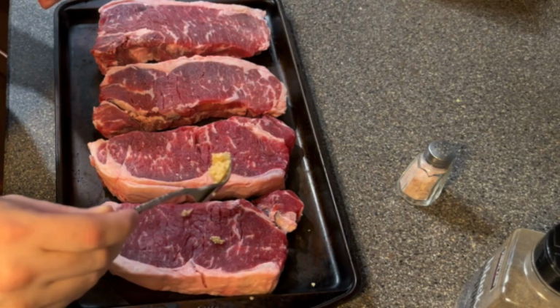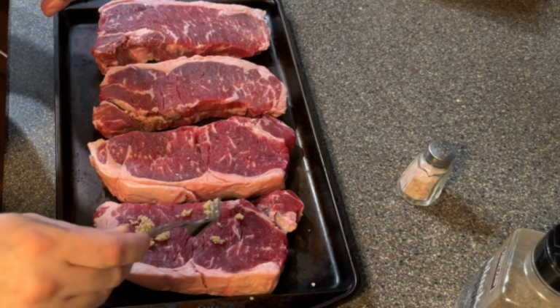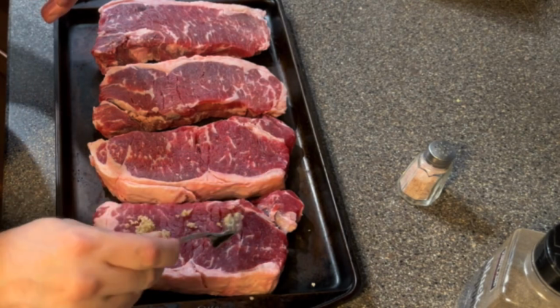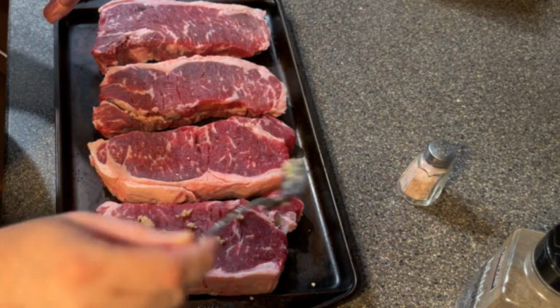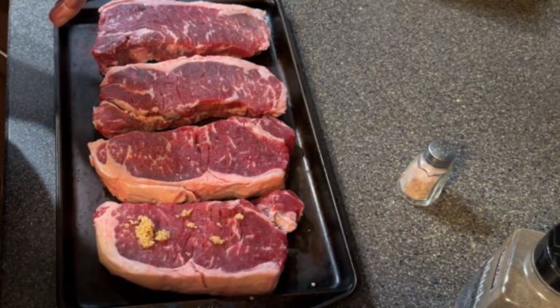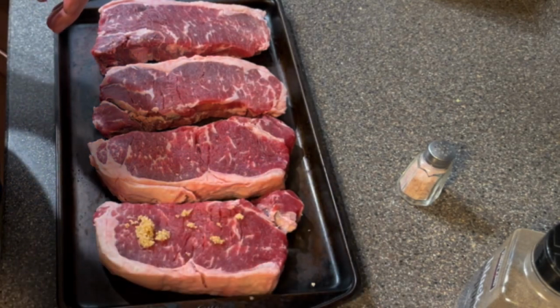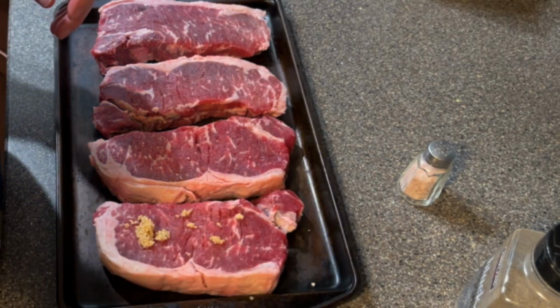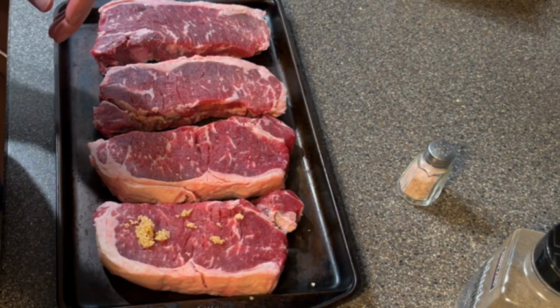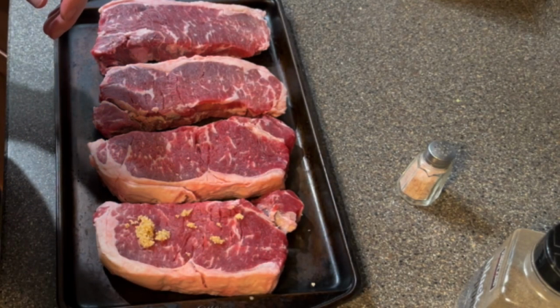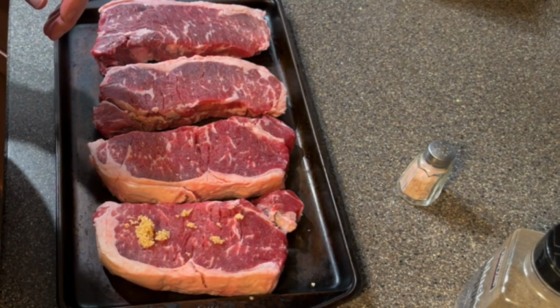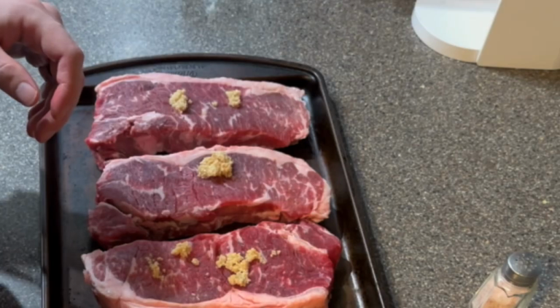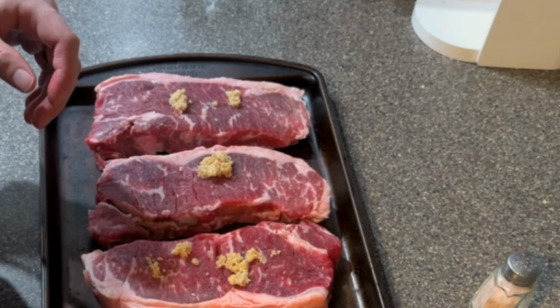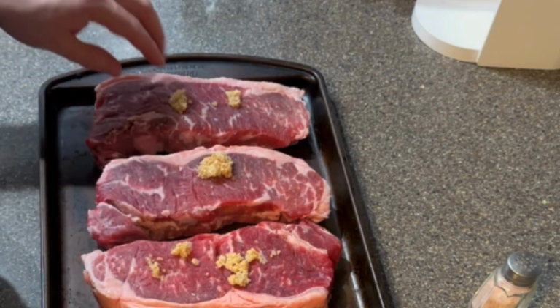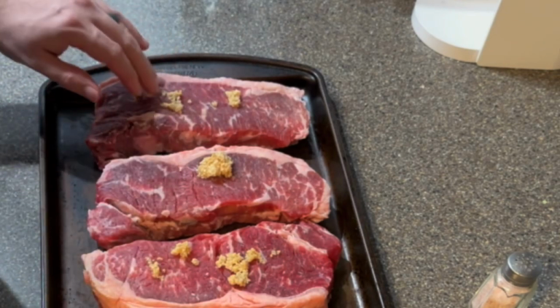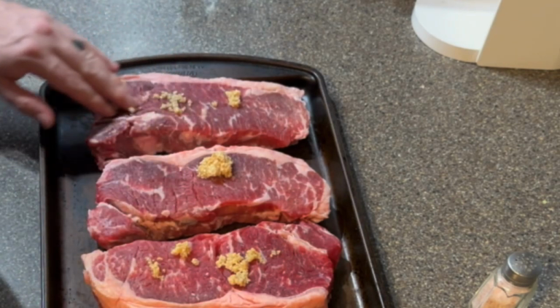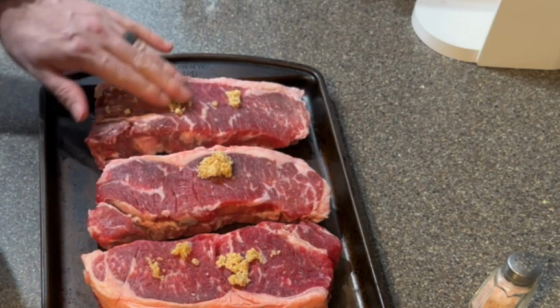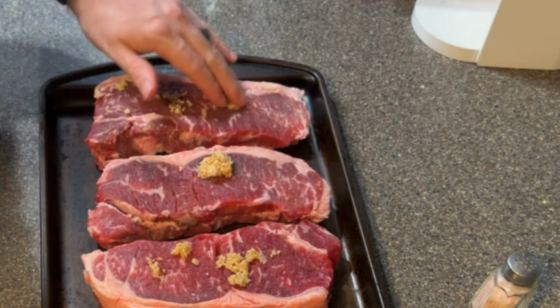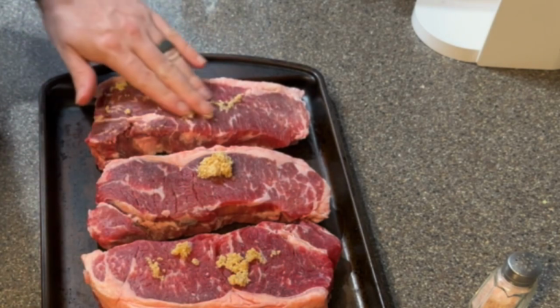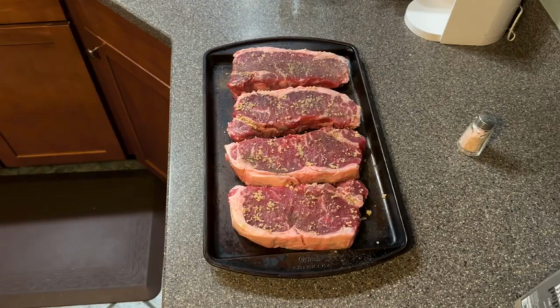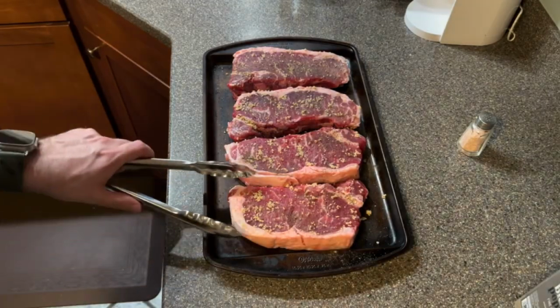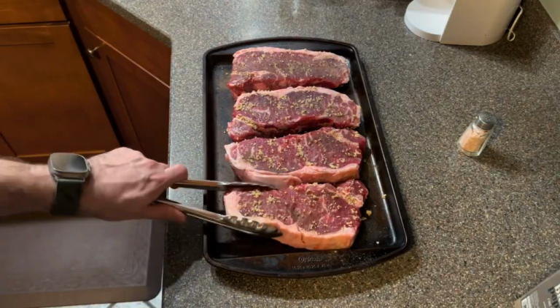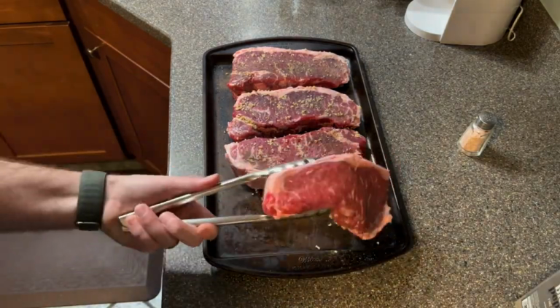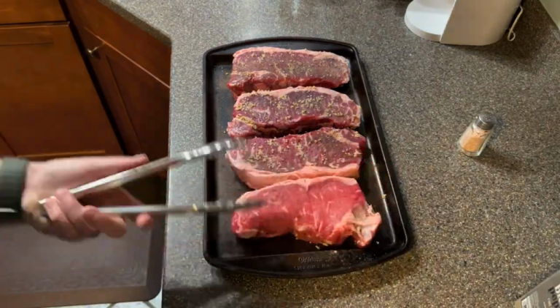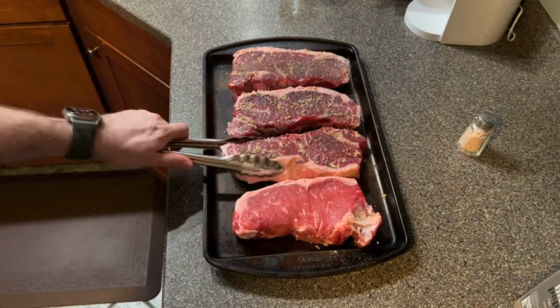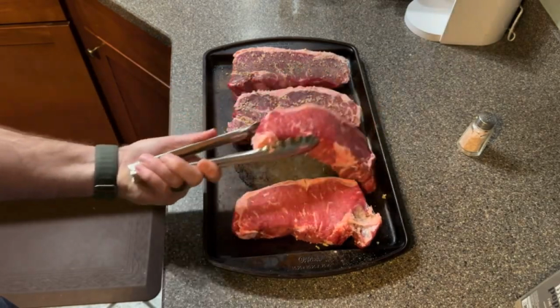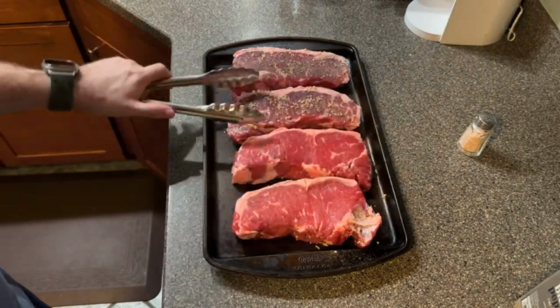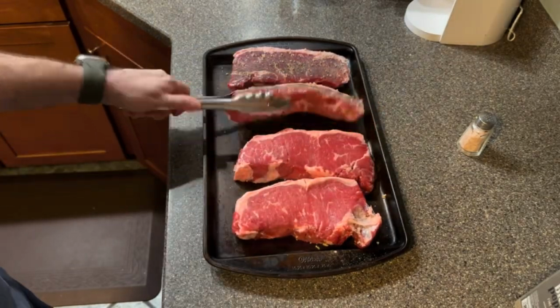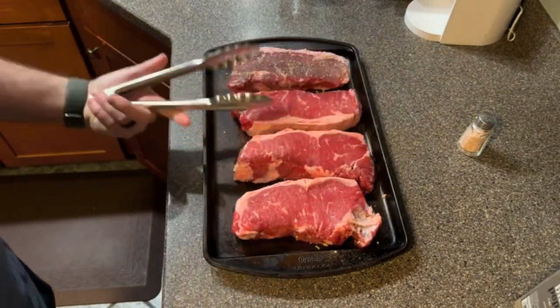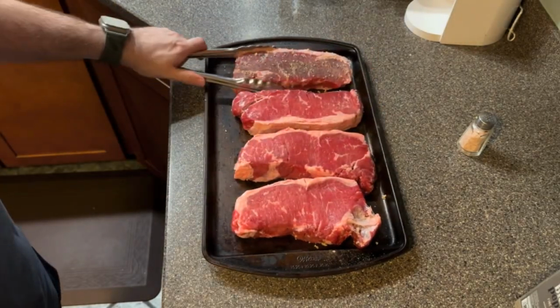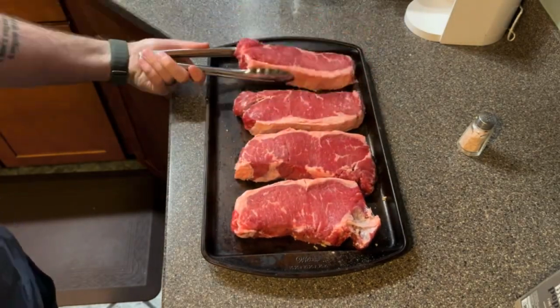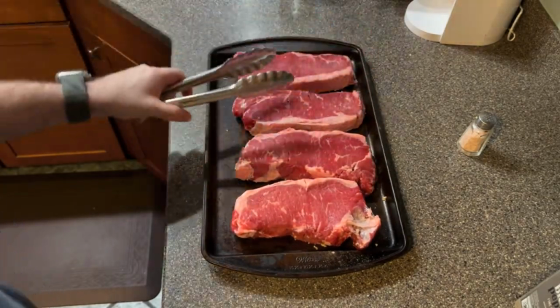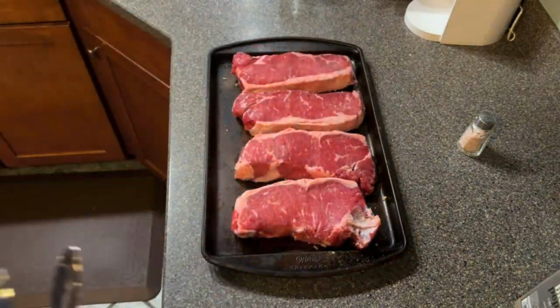Then I add some minced garlic to it. I do a little bit of salt and pepper on both sides of the steak, and then I leave the steak out on the counter to get to about room temperature.